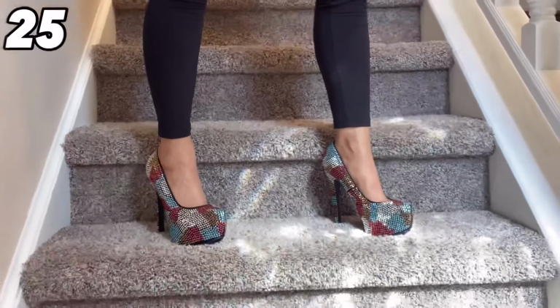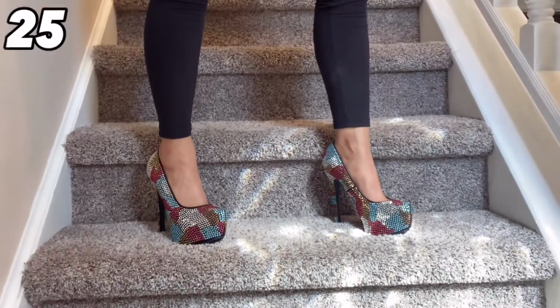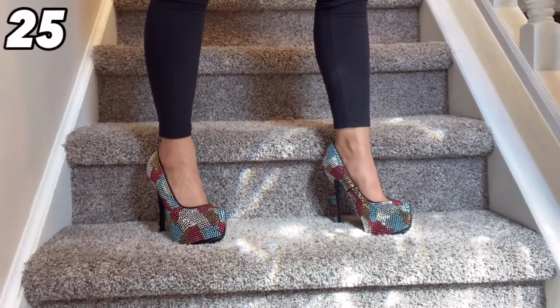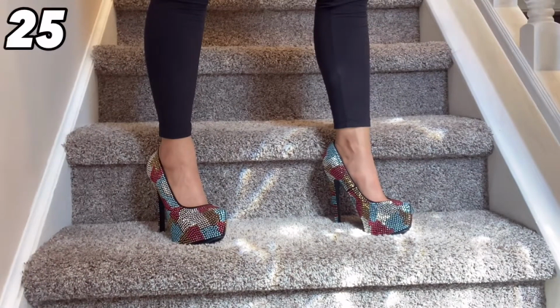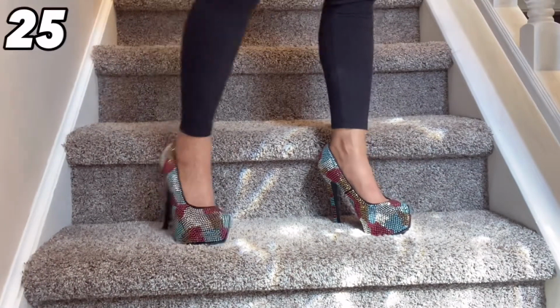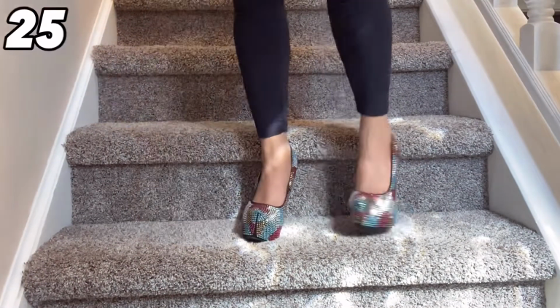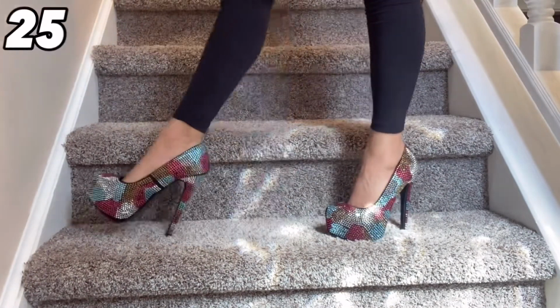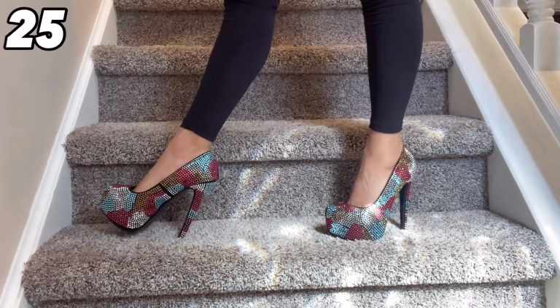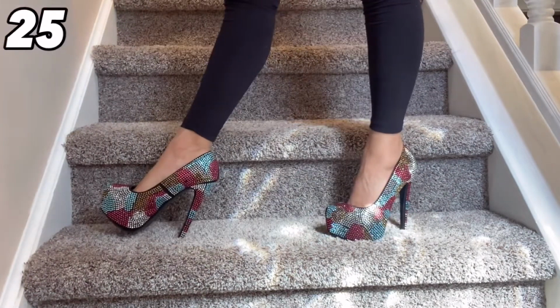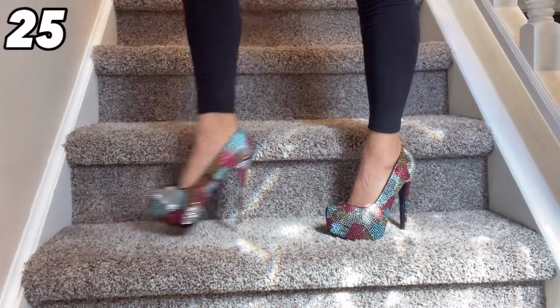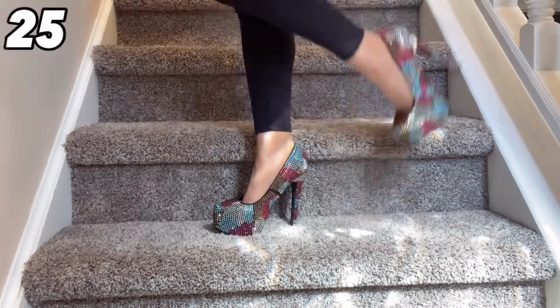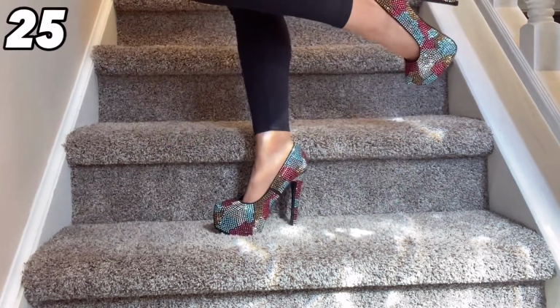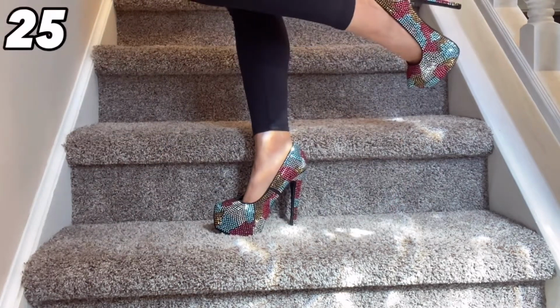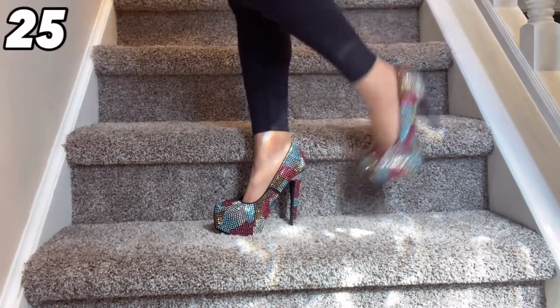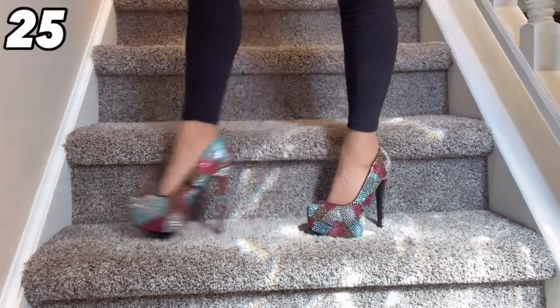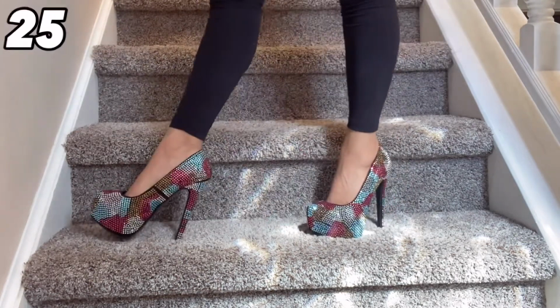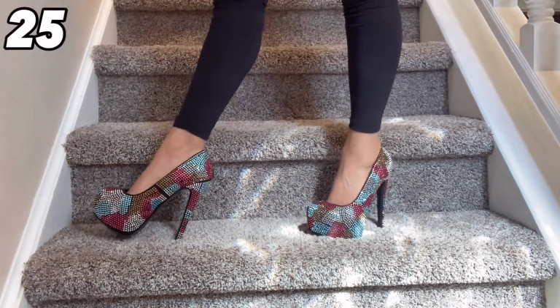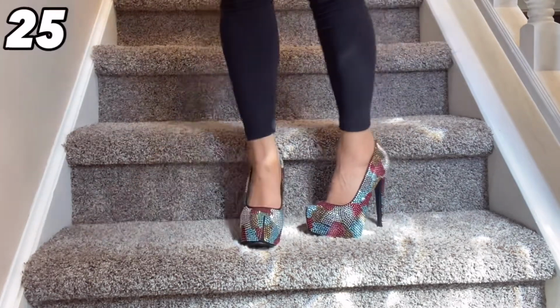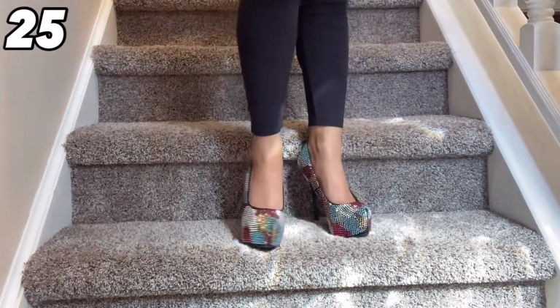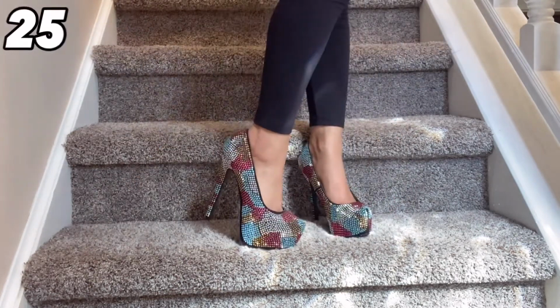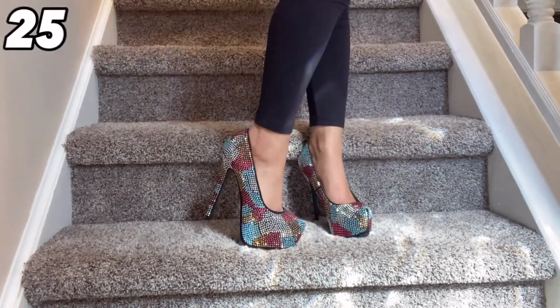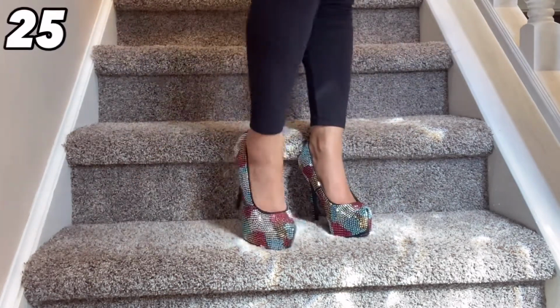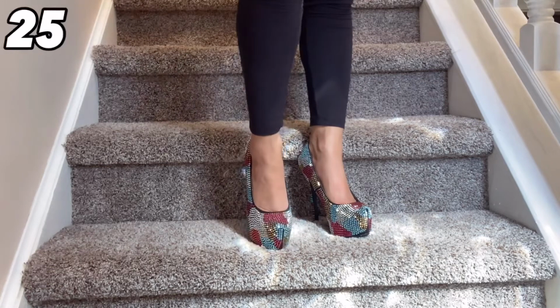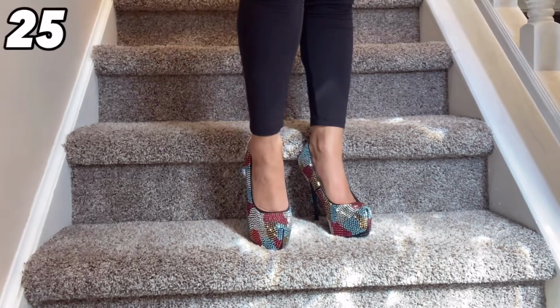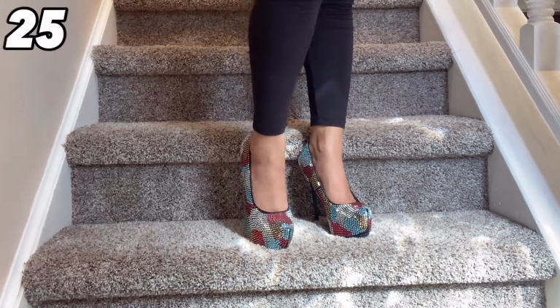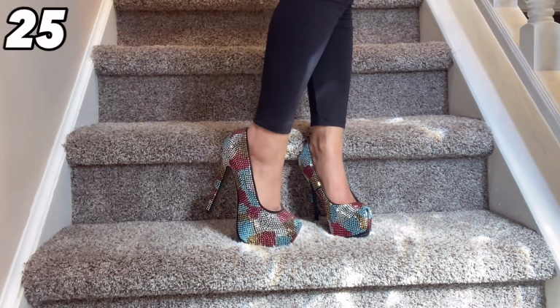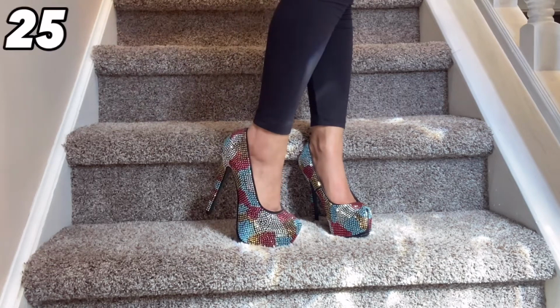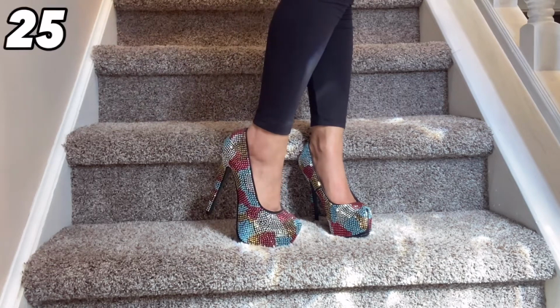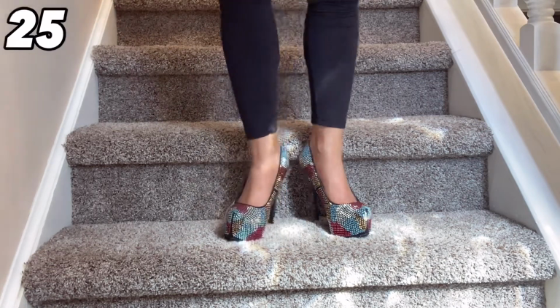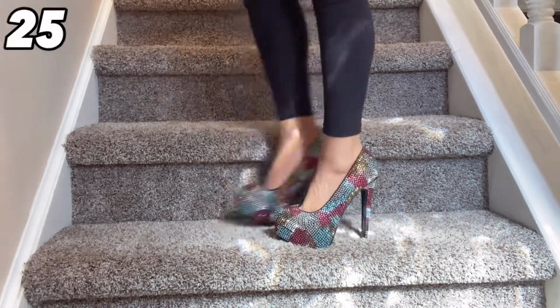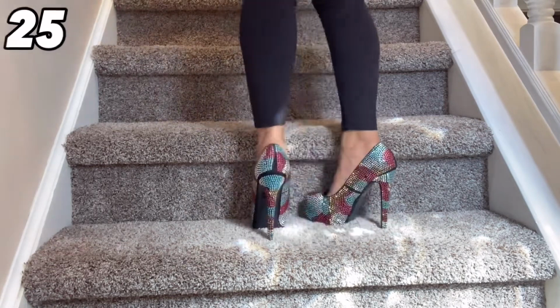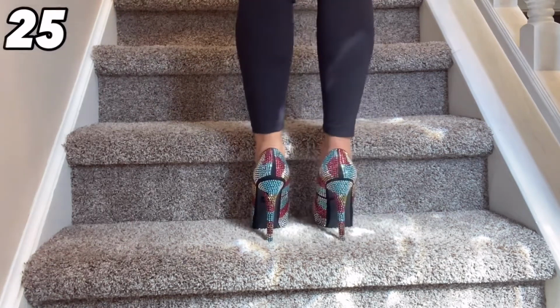The final pair for today are these gorgeous rhinestone stiletto heels. These are so fun. I have several styles that have these rhinestone designs on them — I just love the bling. I think it is so super fun and so super cute.